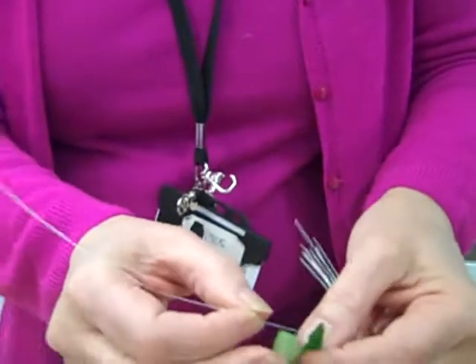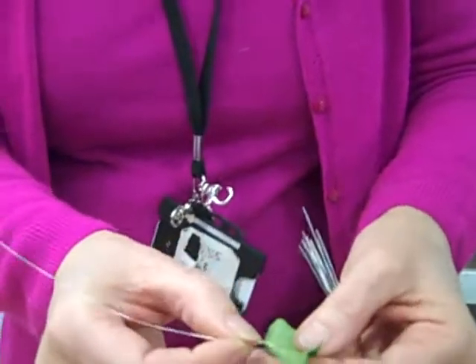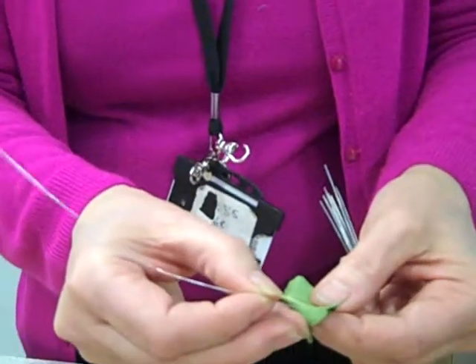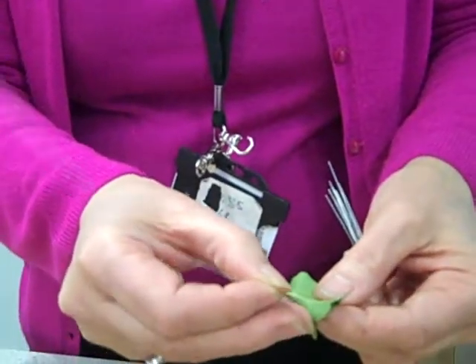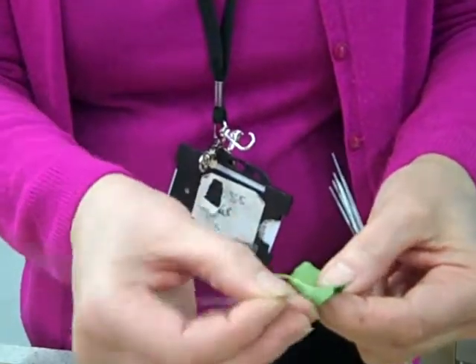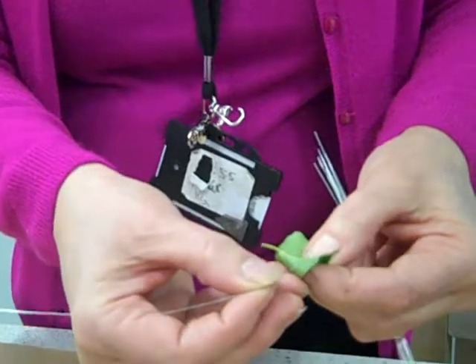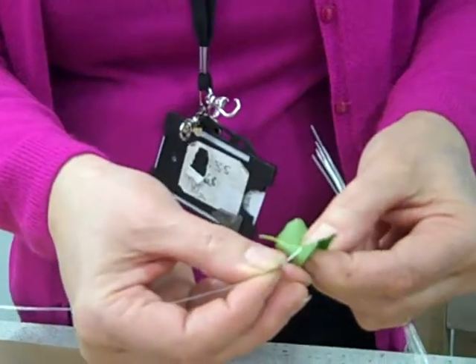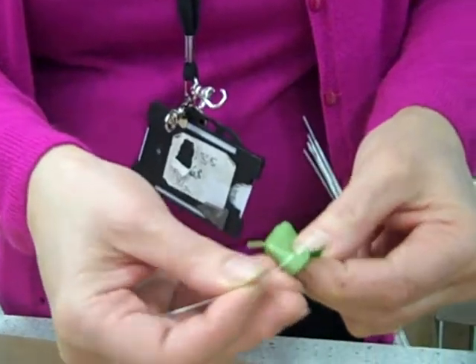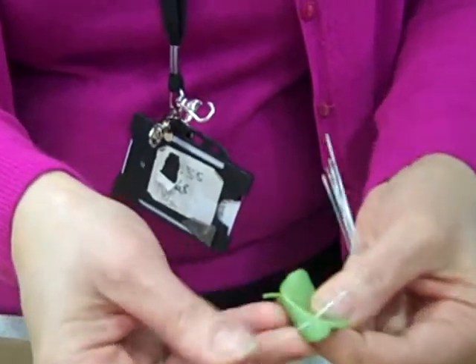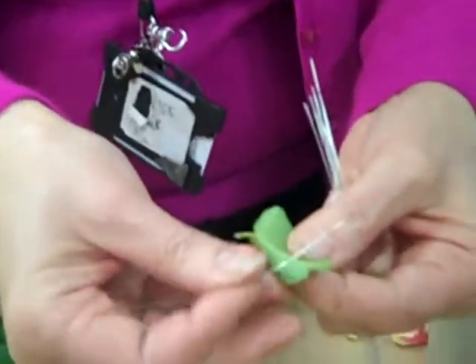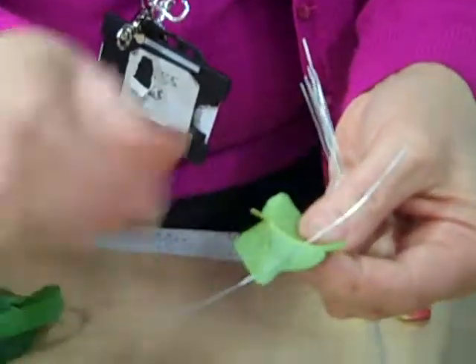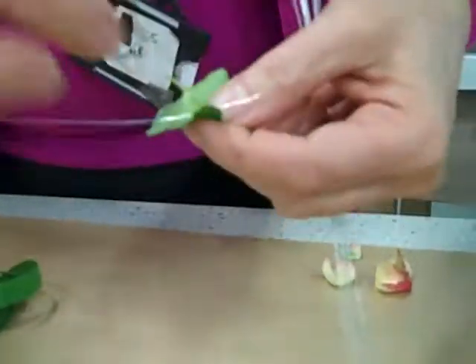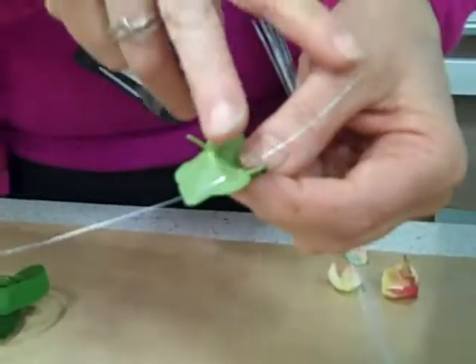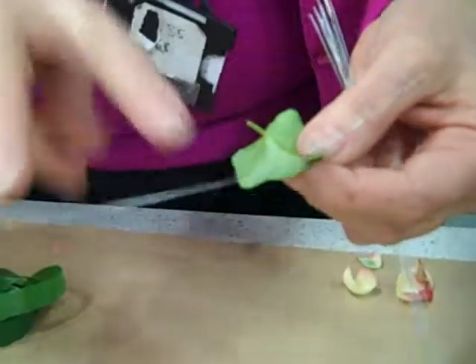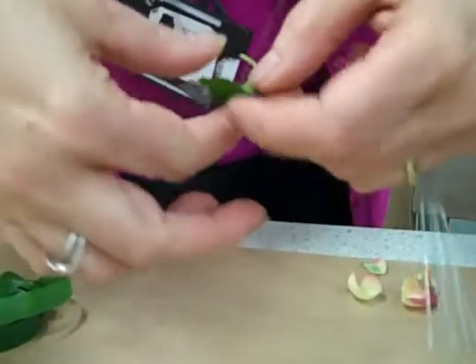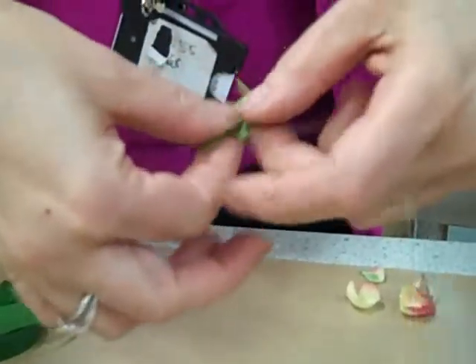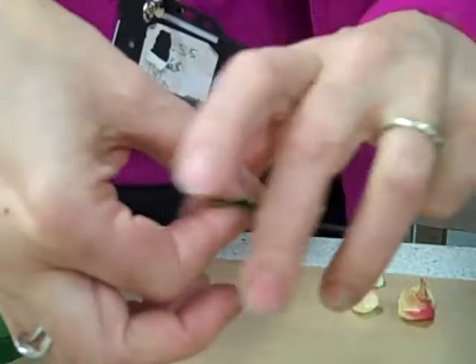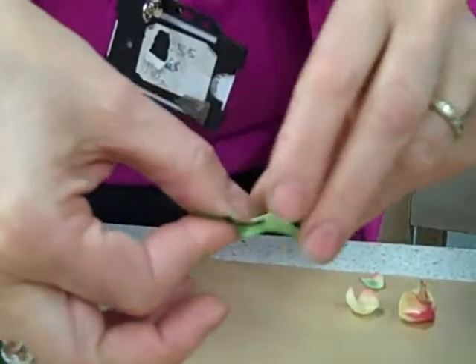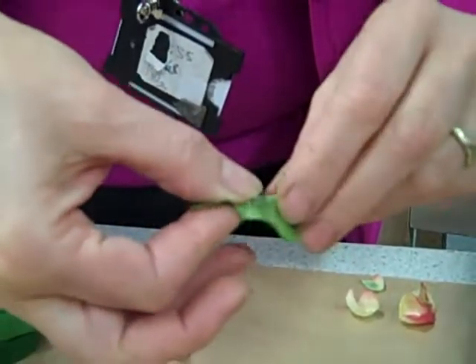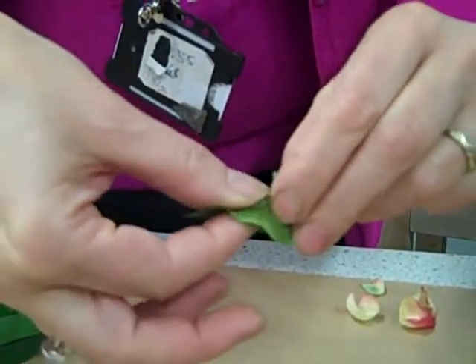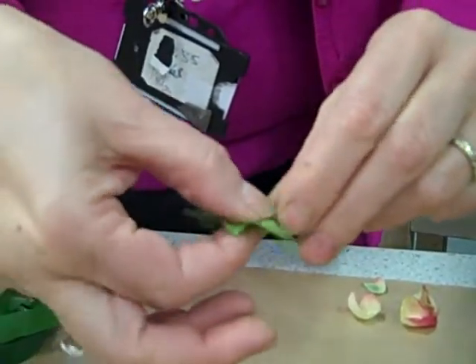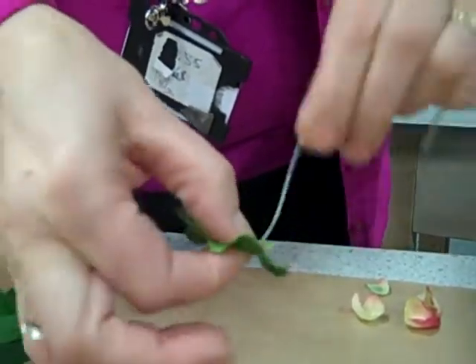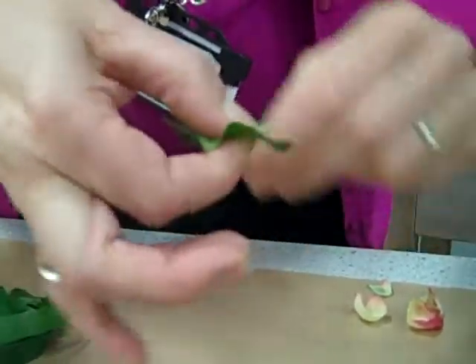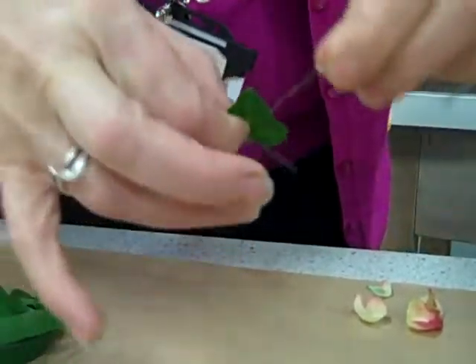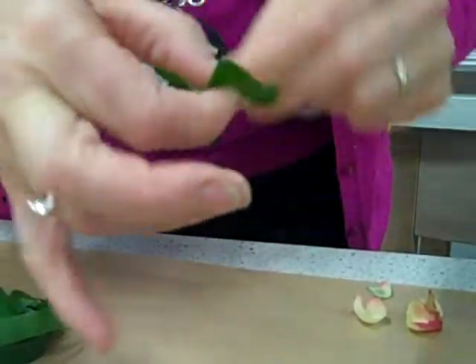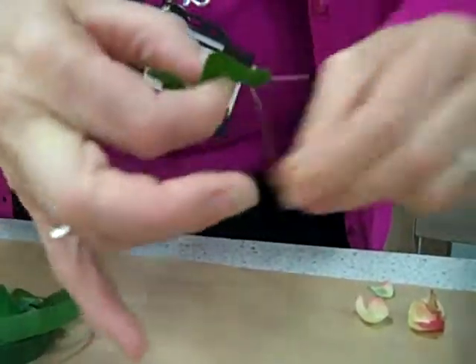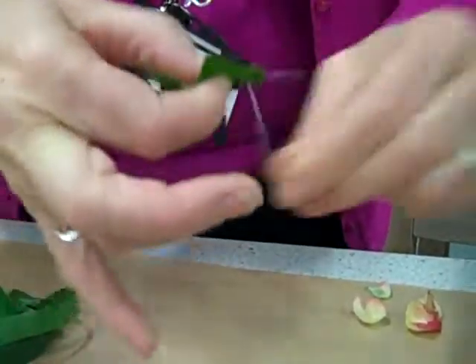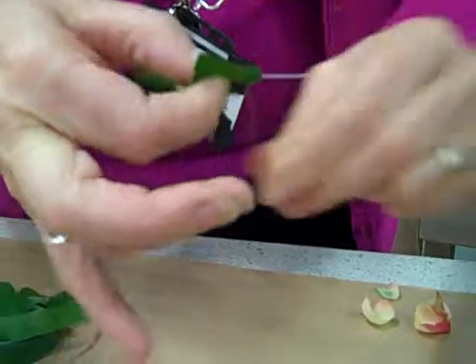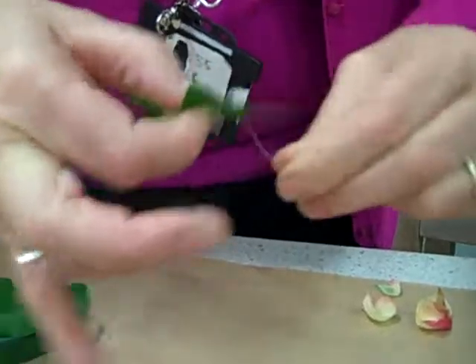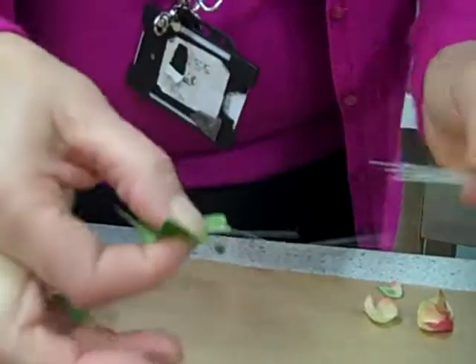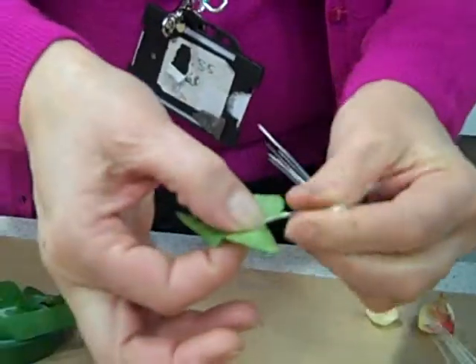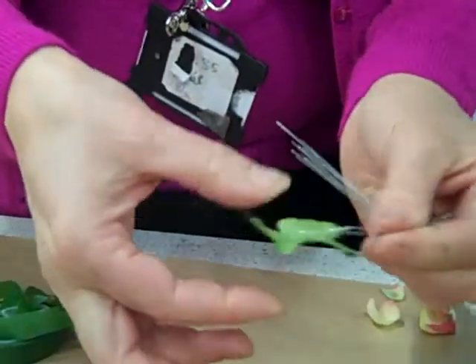So let's just recap on that. It's a third down the vein, third, two thirds, hold, and then your longer wire round your shorter.